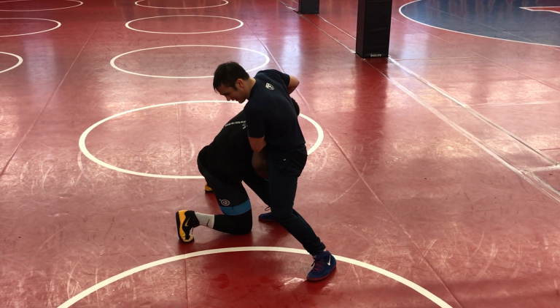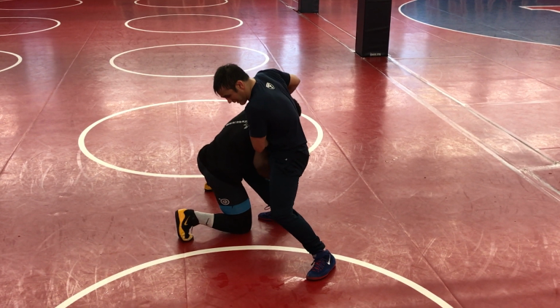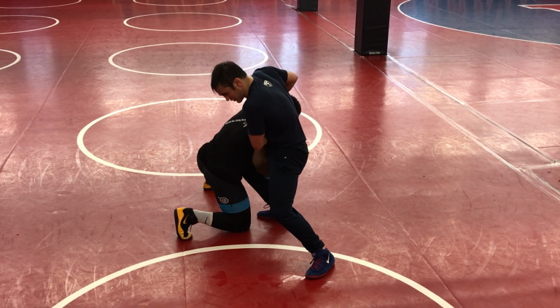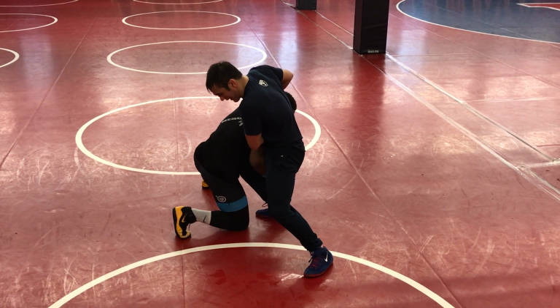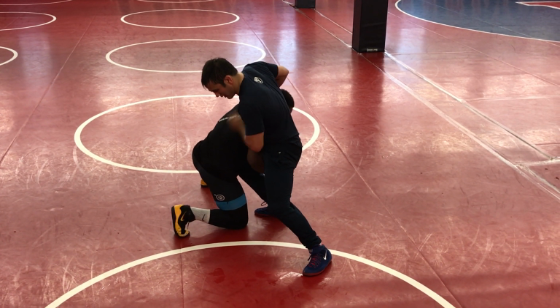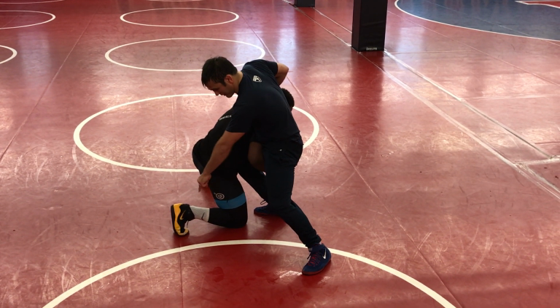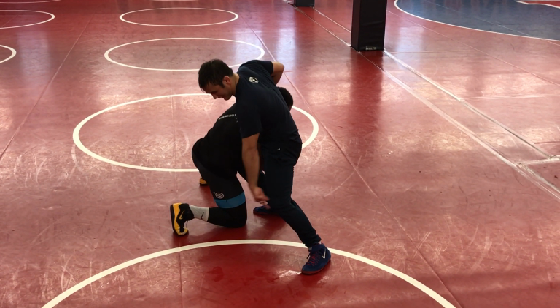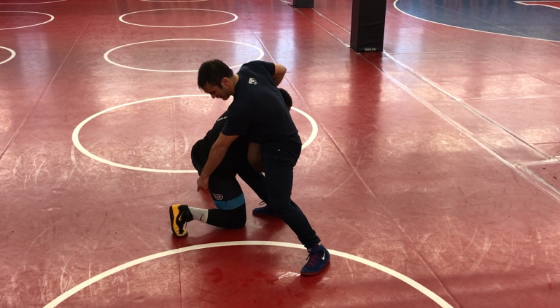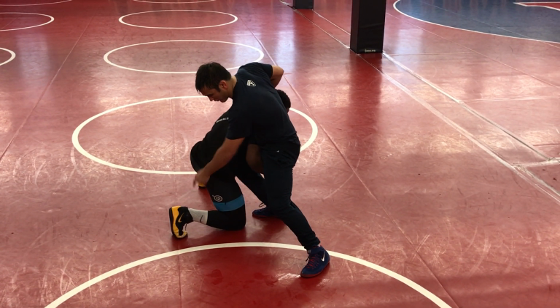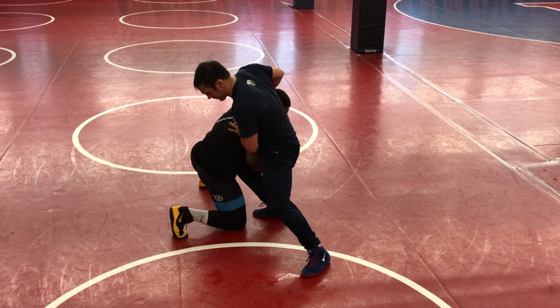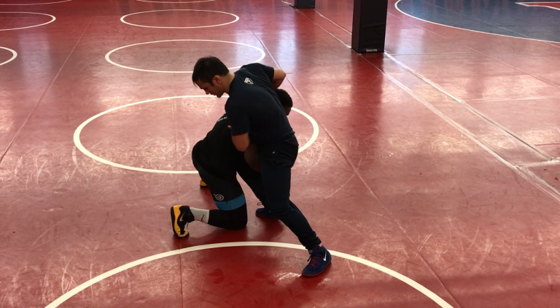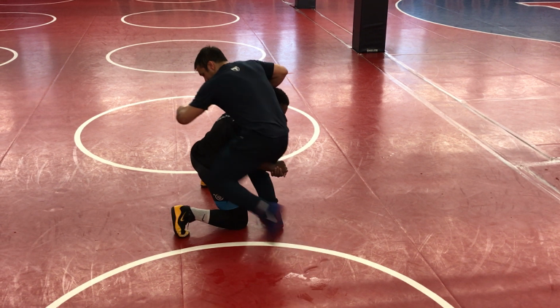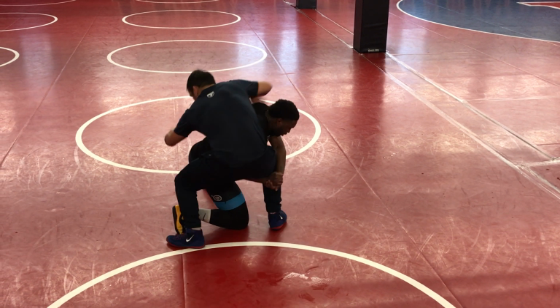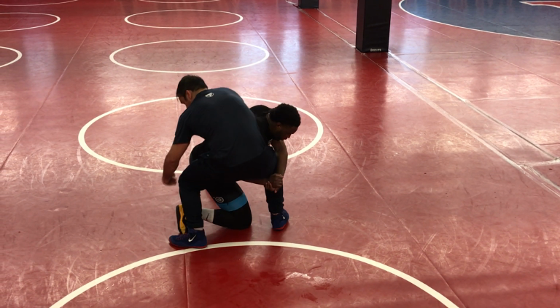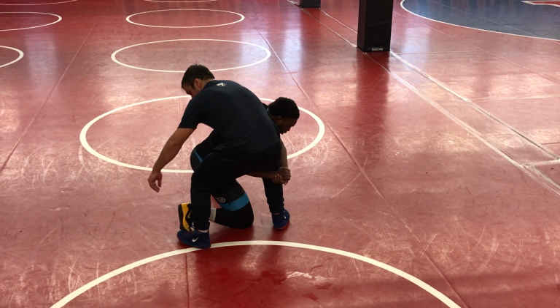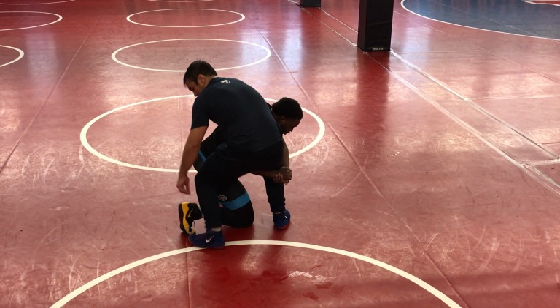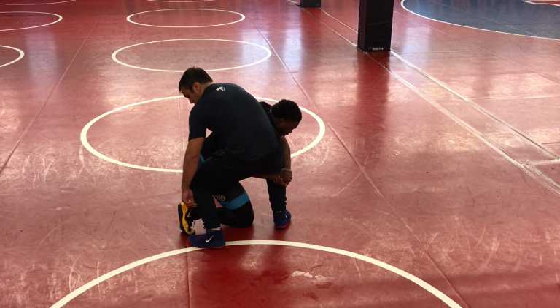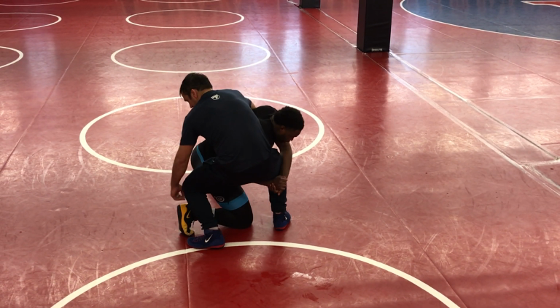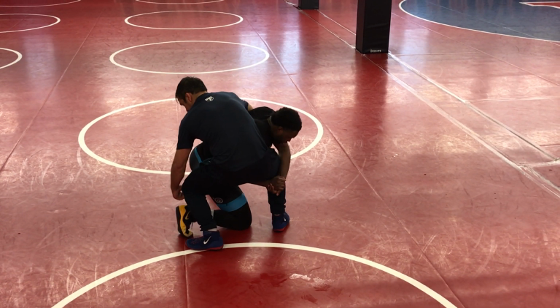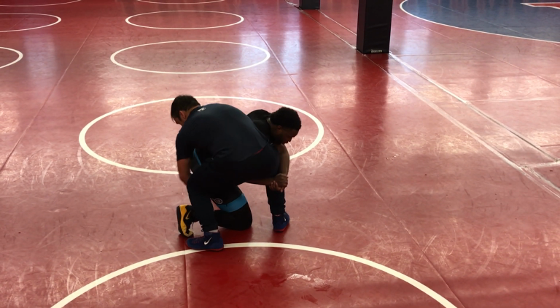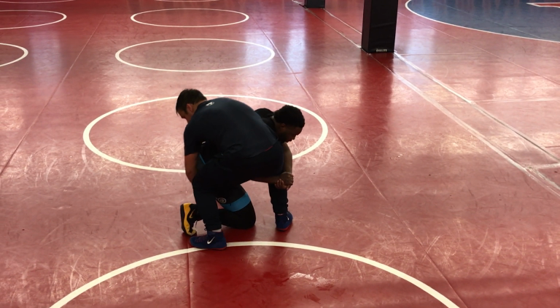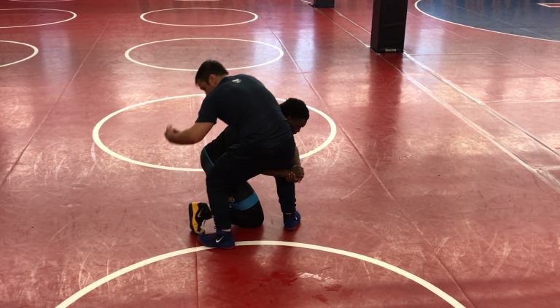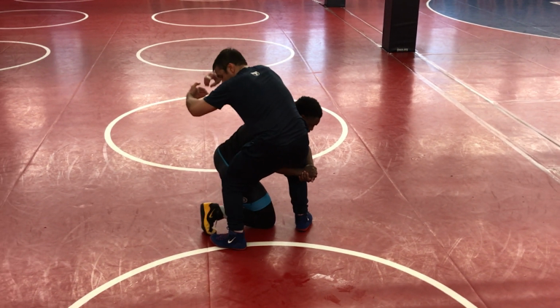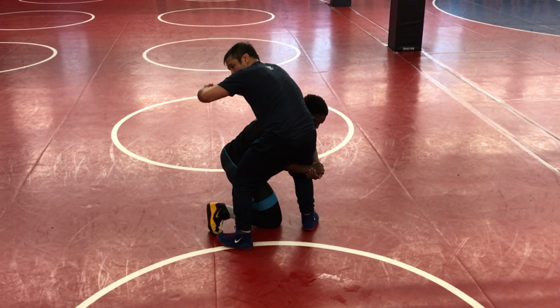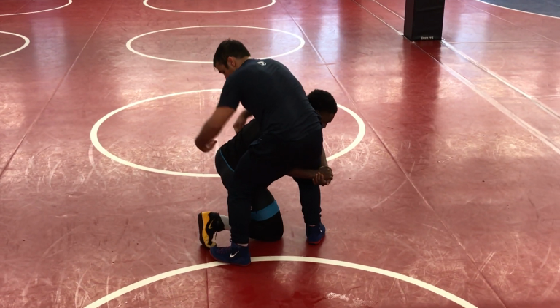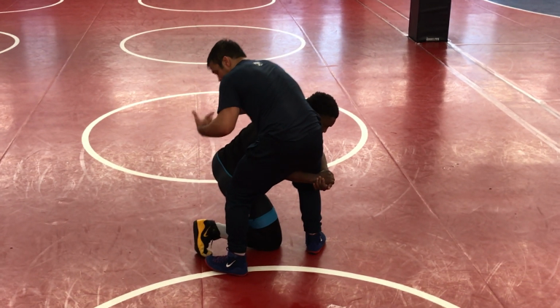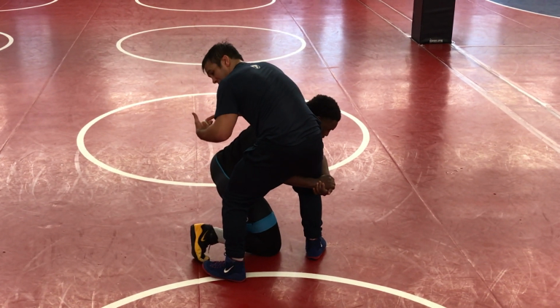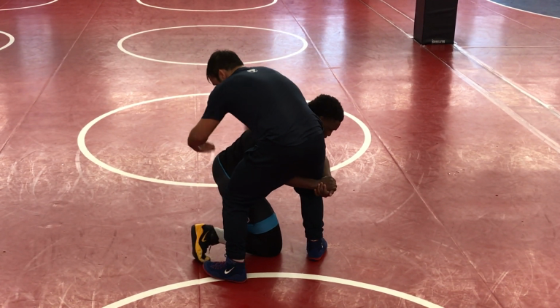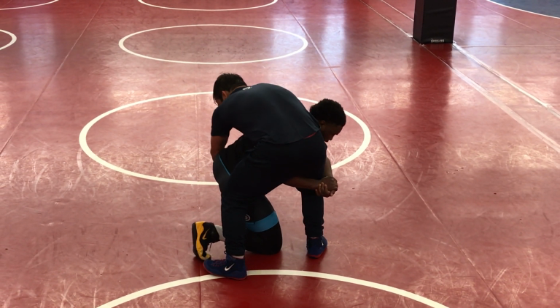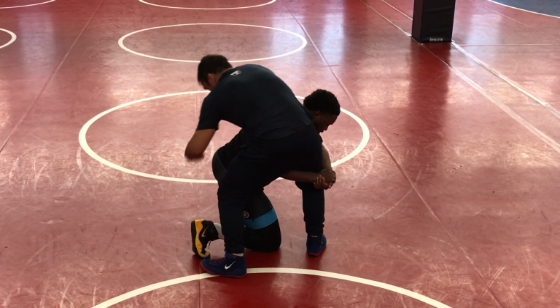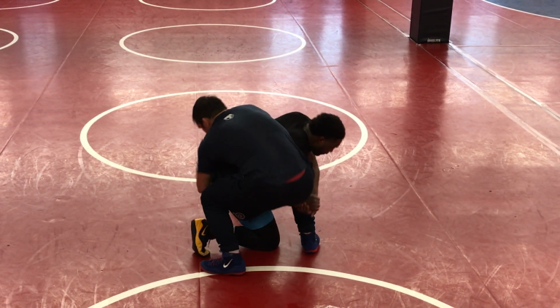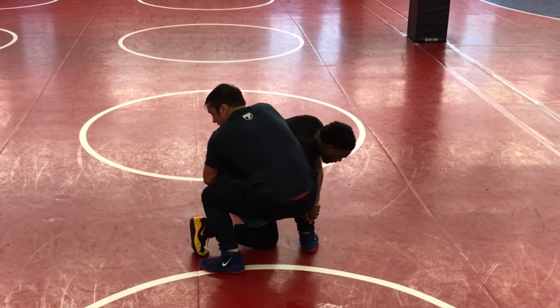When I step, I'm going to squat and try and put my toe to his toe right there. So I step, squat, and try to get my toe as close as I can. I'm reaching for the crotch lift — high up in the leg. I don't want to be down low; high up in the leg.